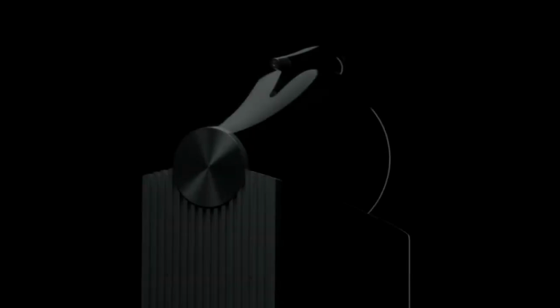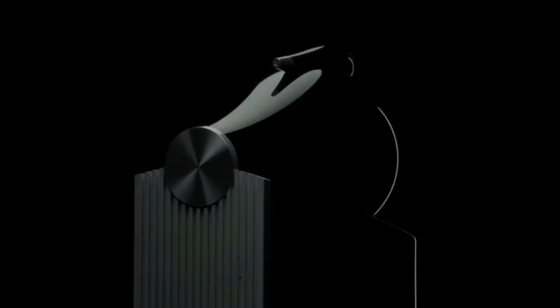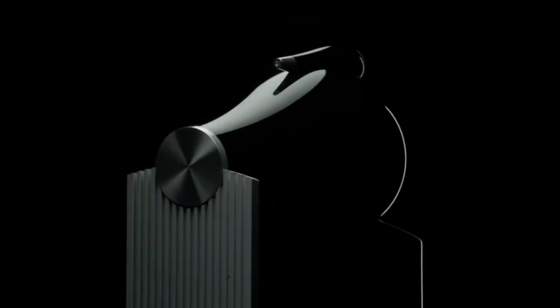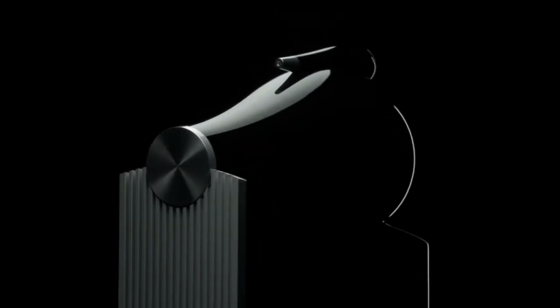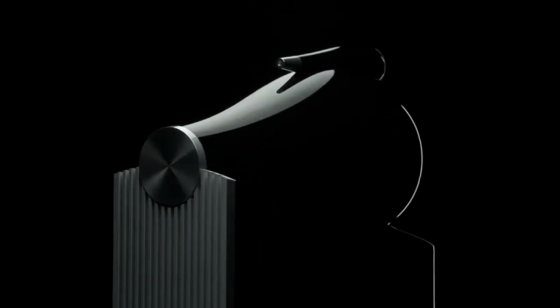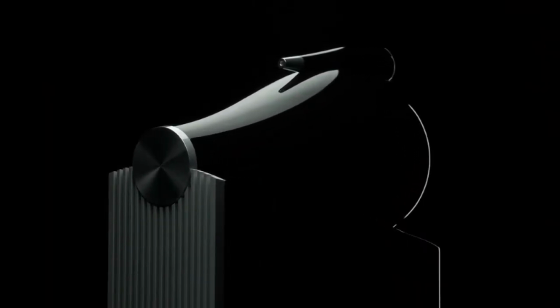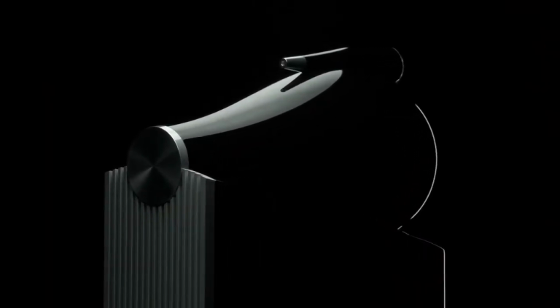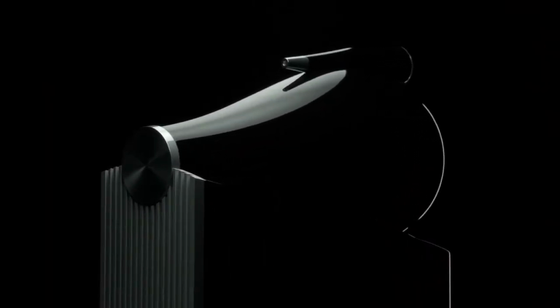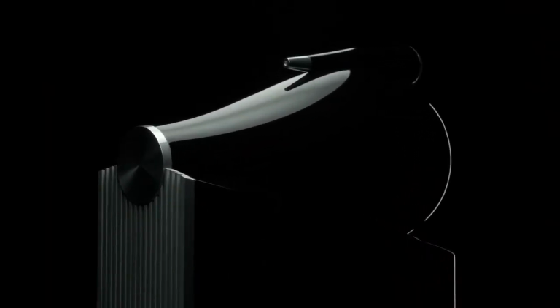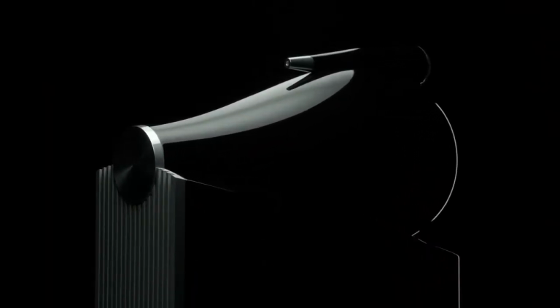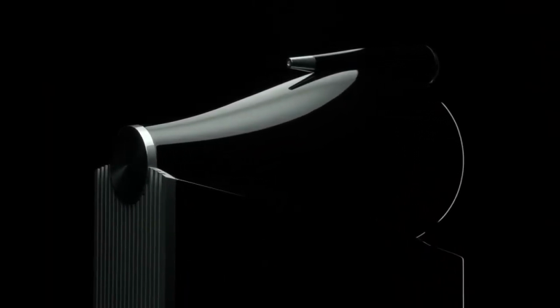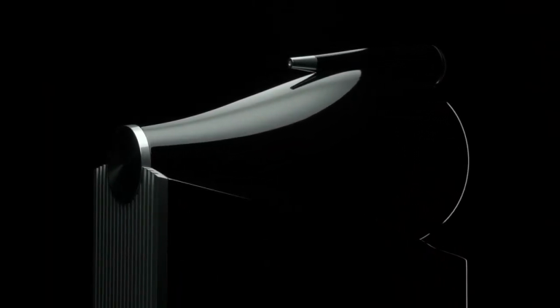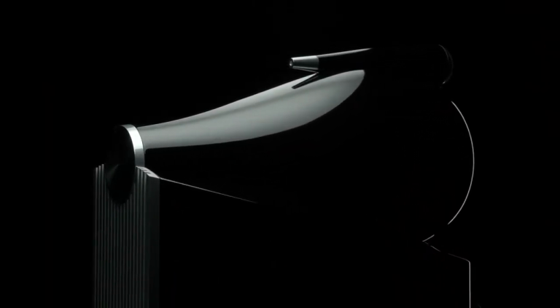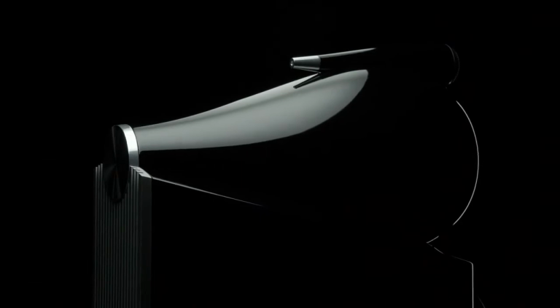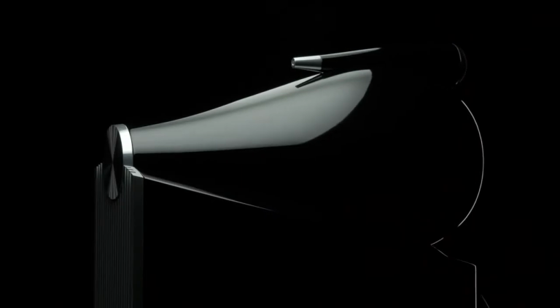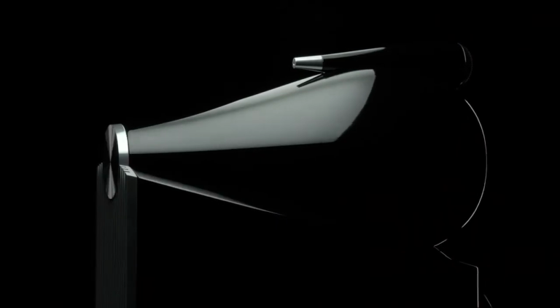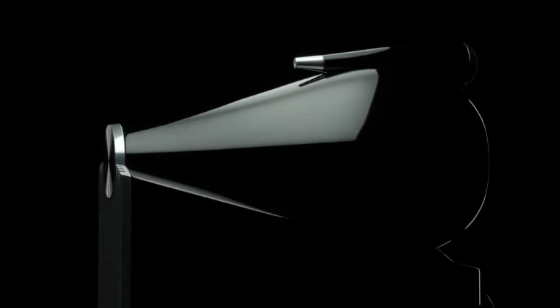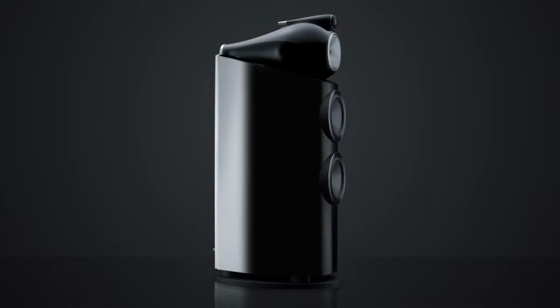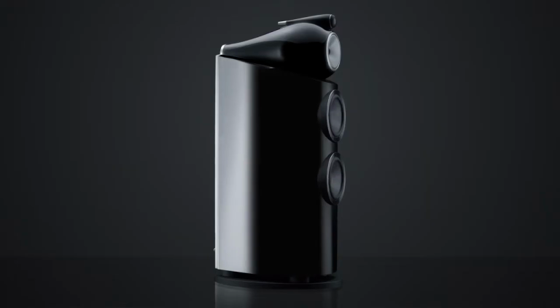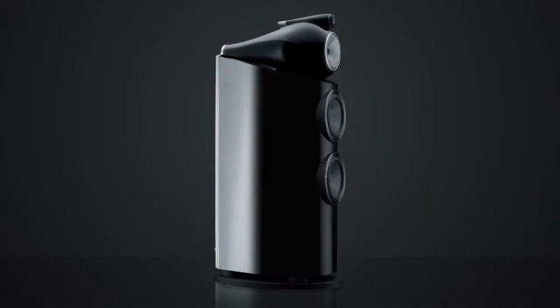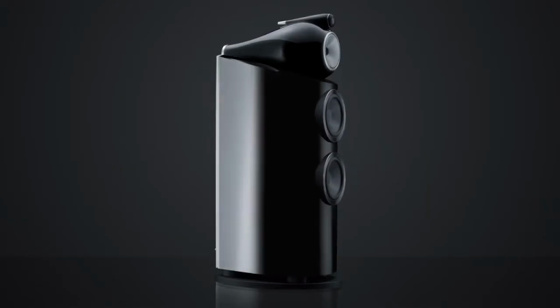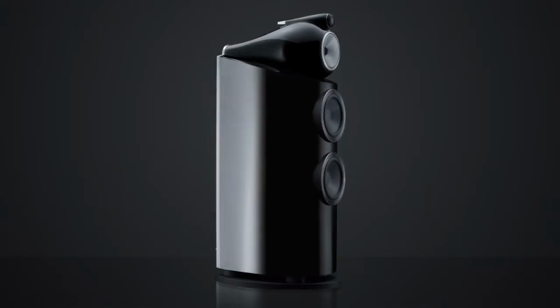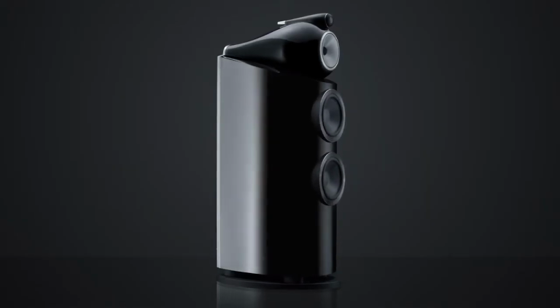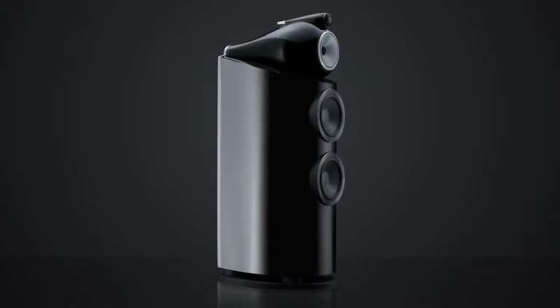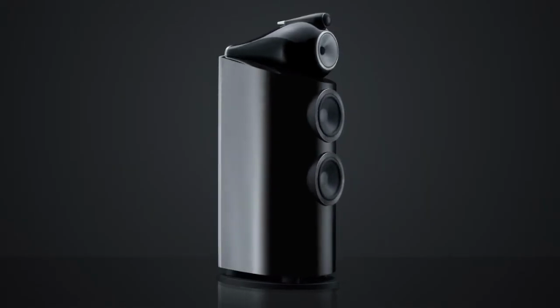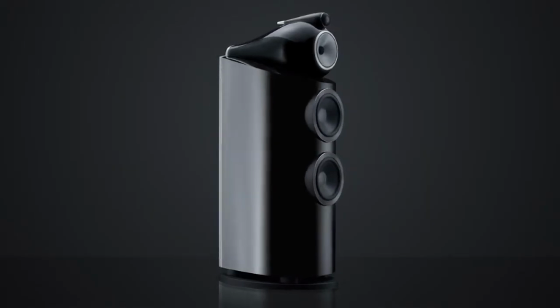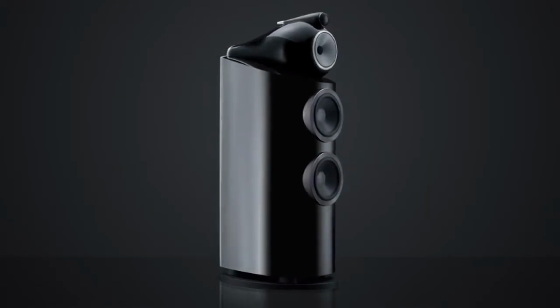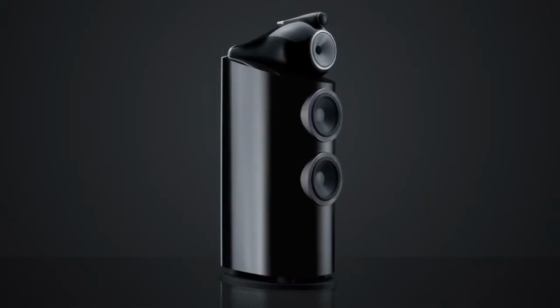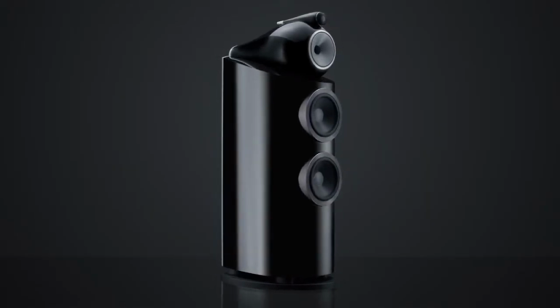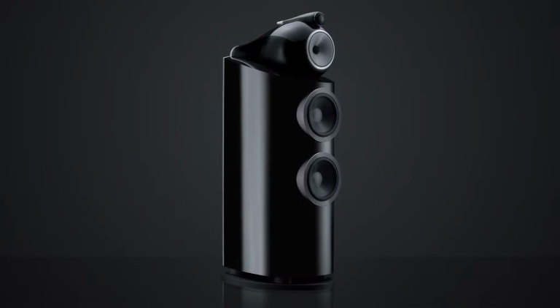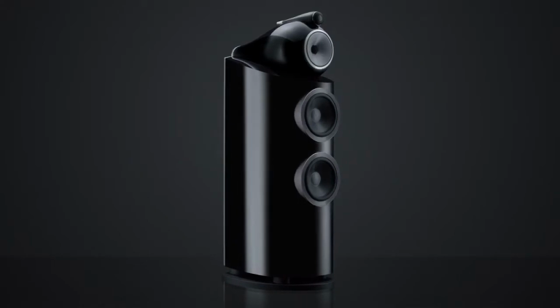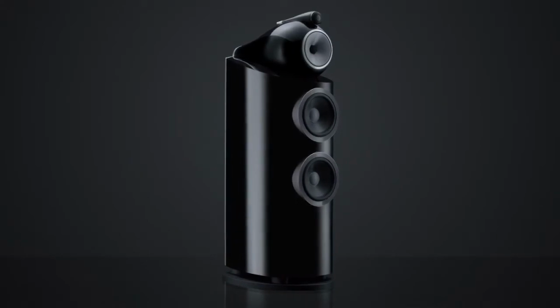Continuous curving surfaces create stronger structures with the same amount of material. A curved cabinet provides a stronger base for drive units to work effectively.